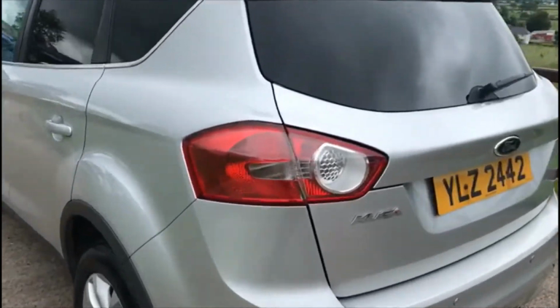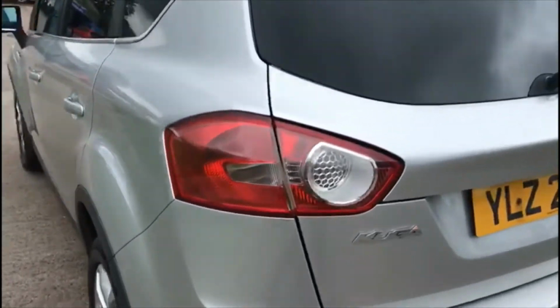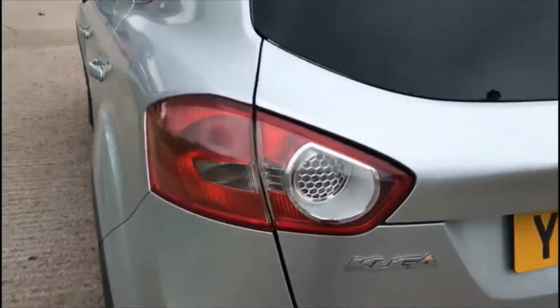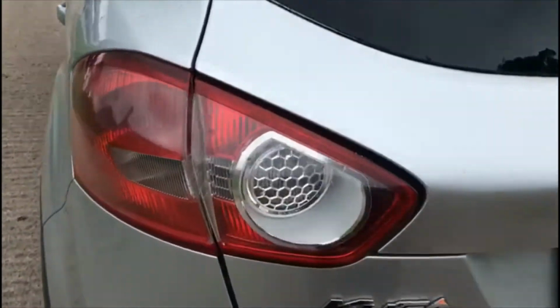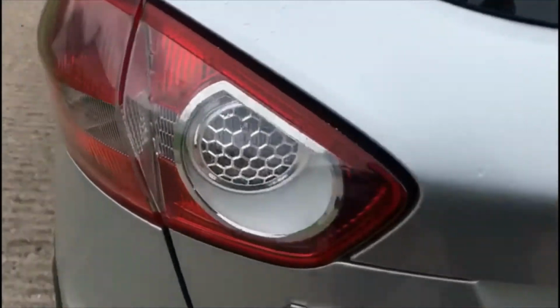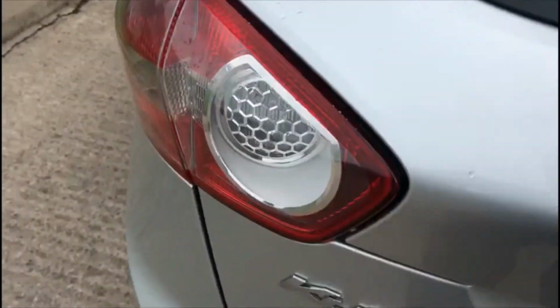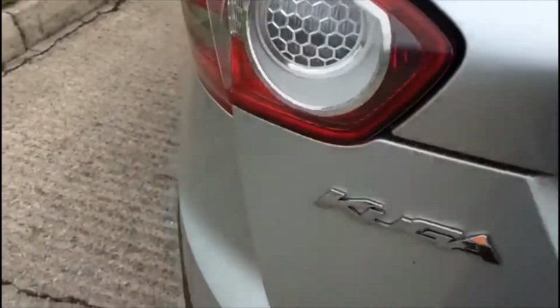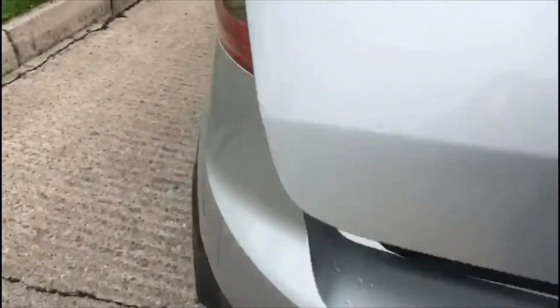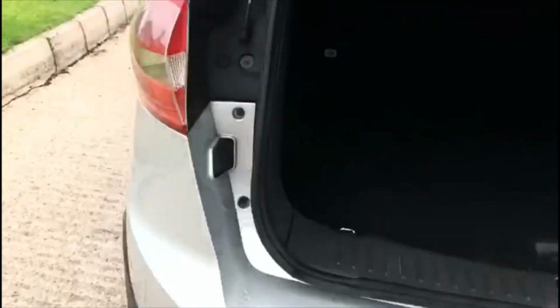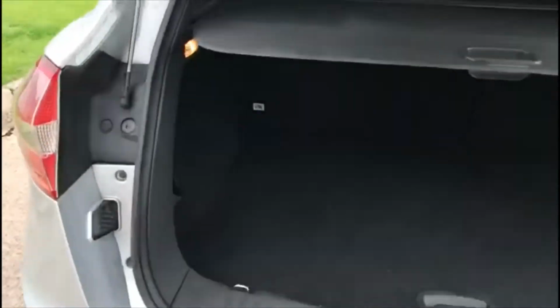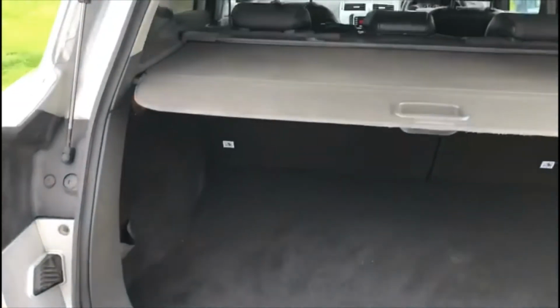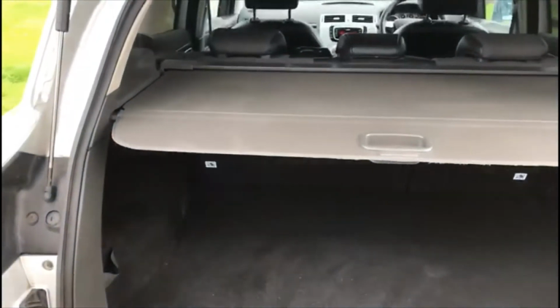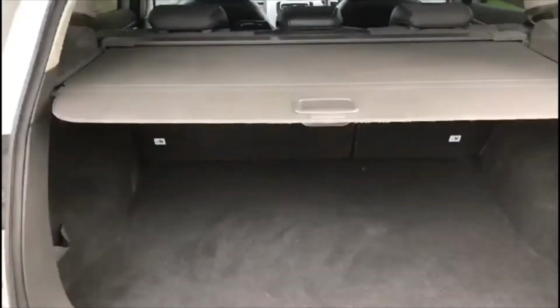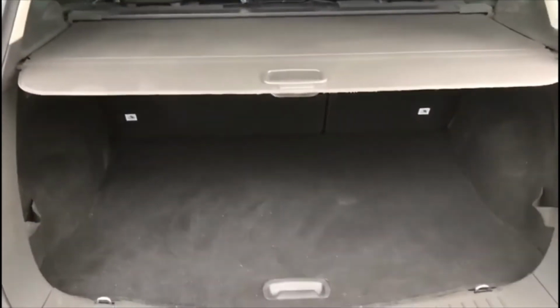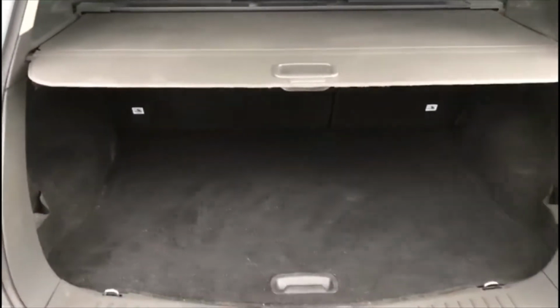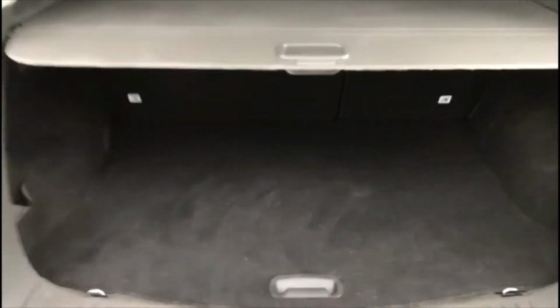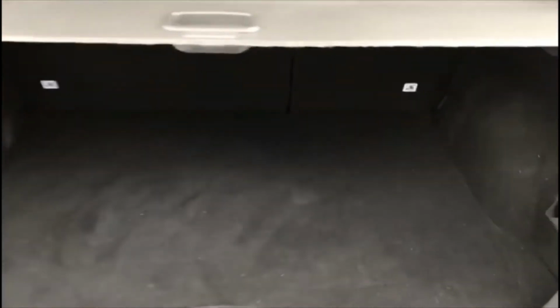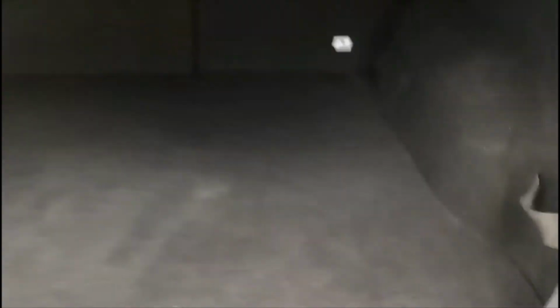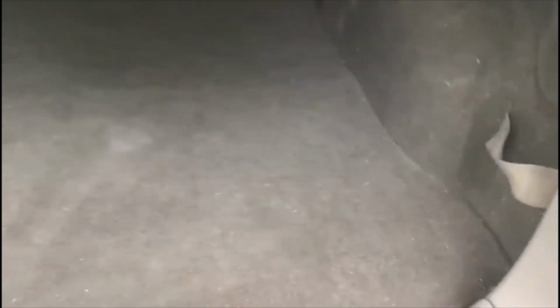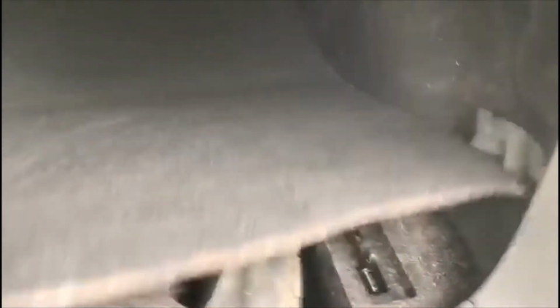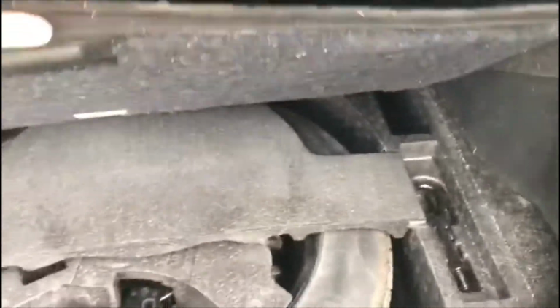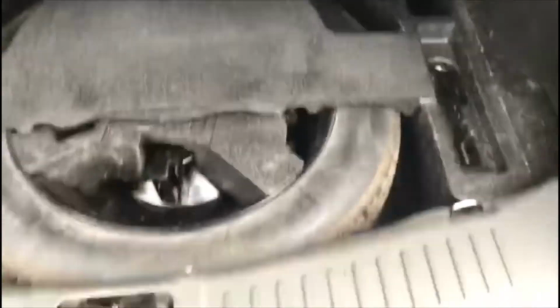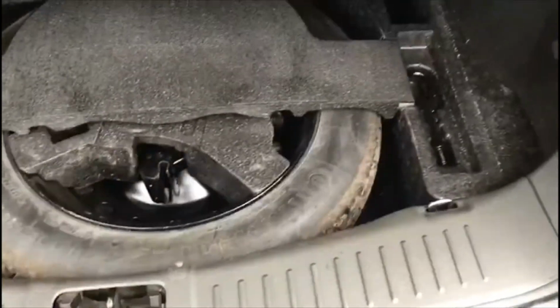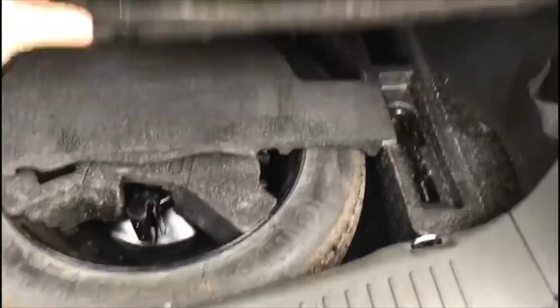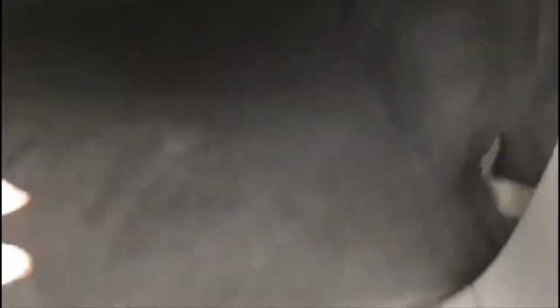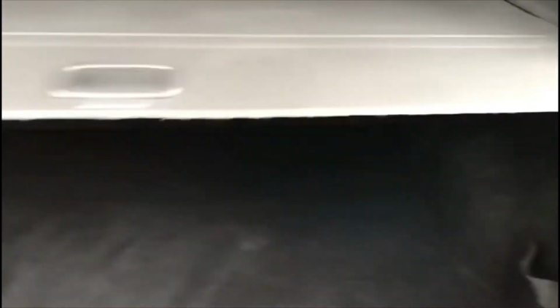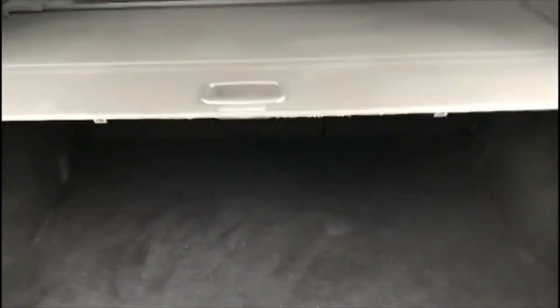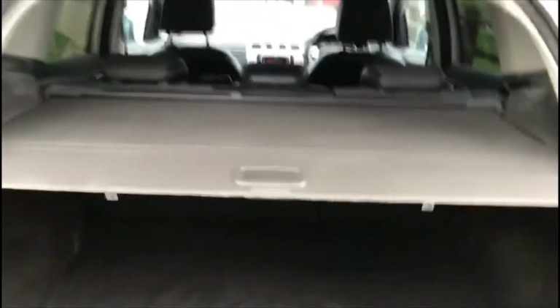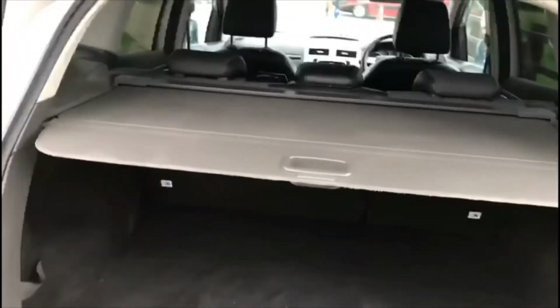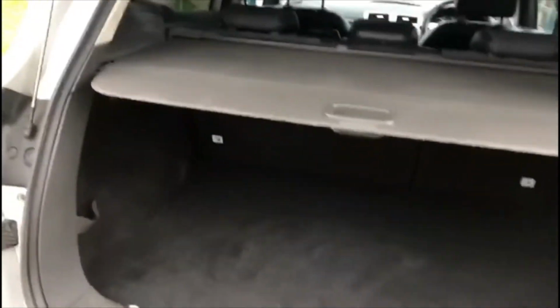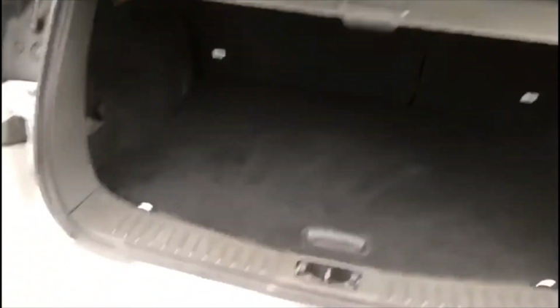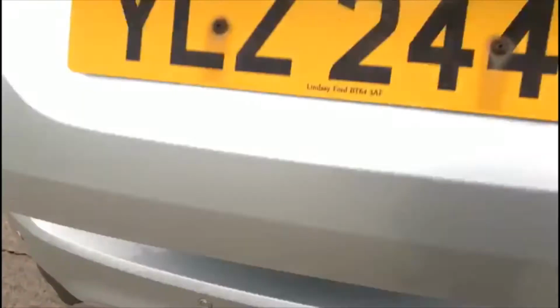Give you a wee peek into the boot. Now you have your spare wheel kit in here as well, which hopefully you'll not need, but at least it's there.